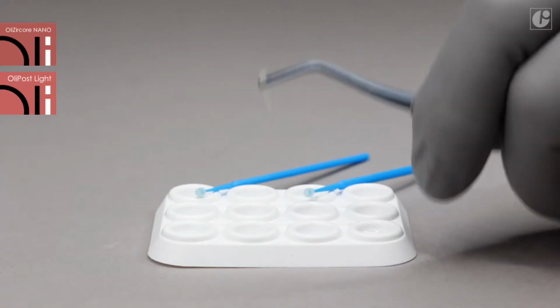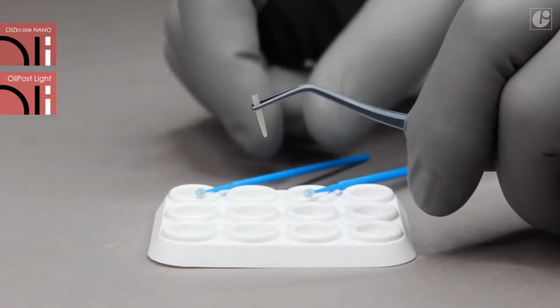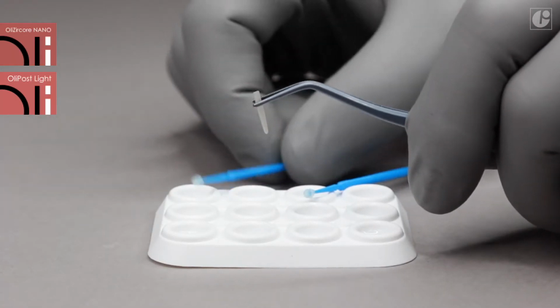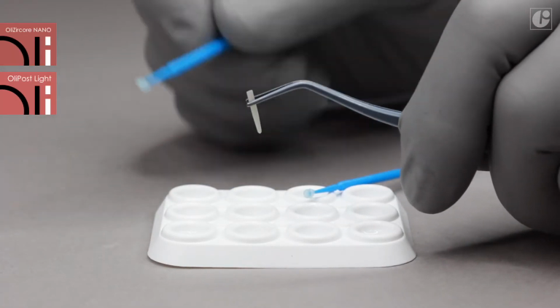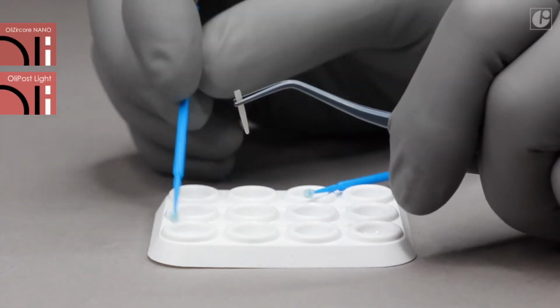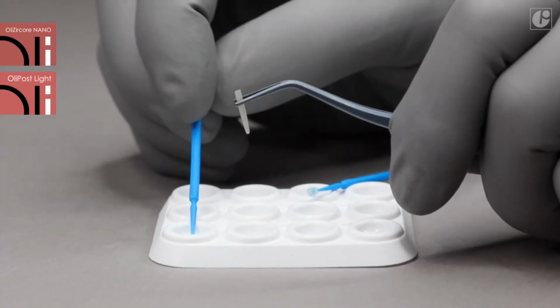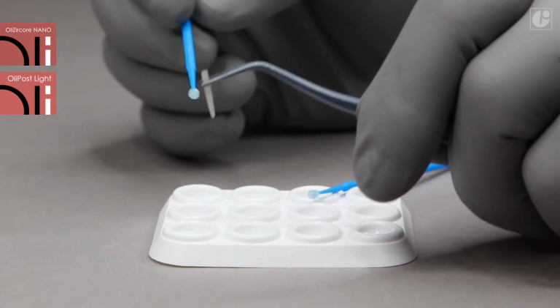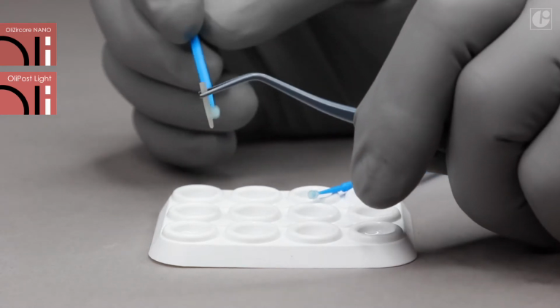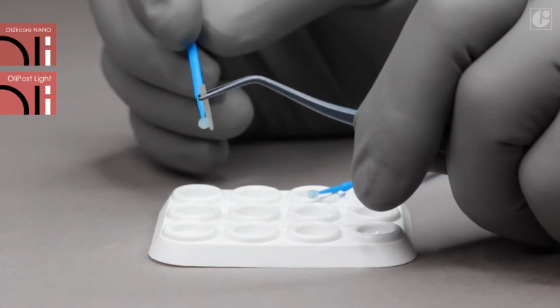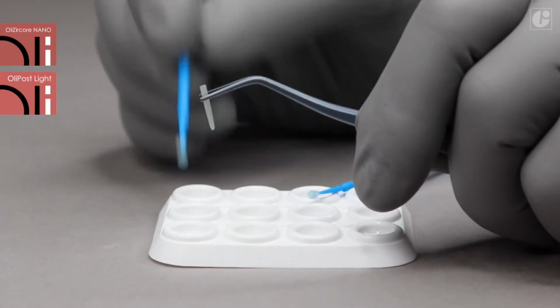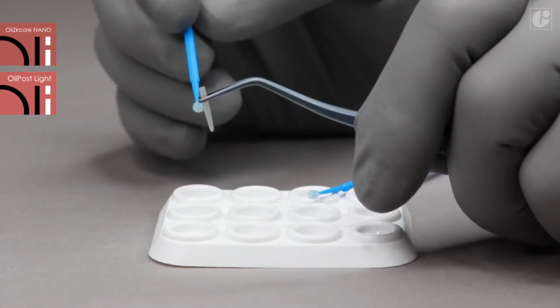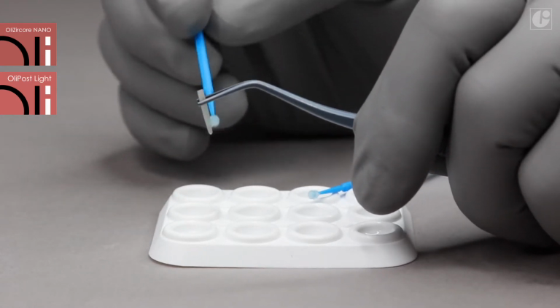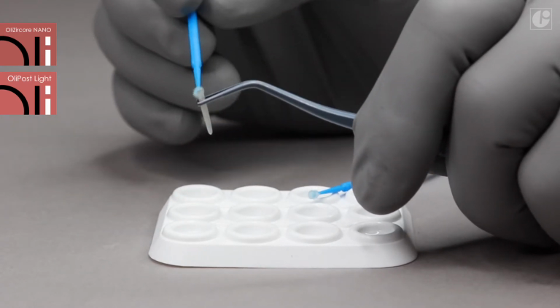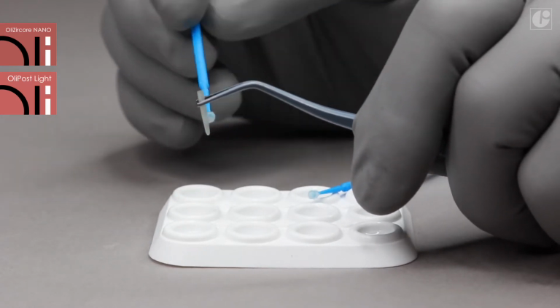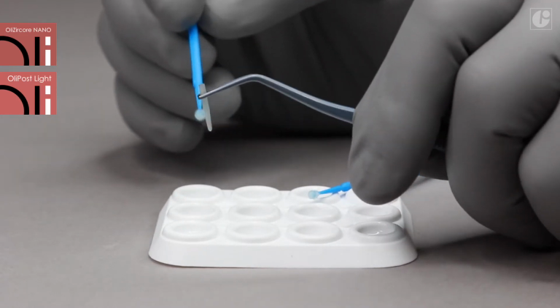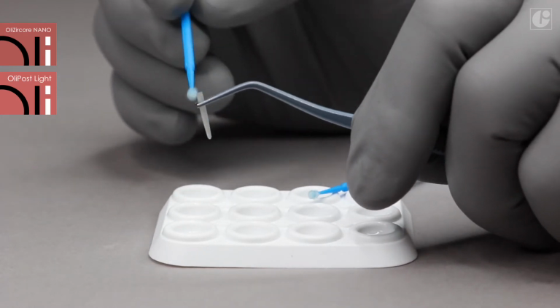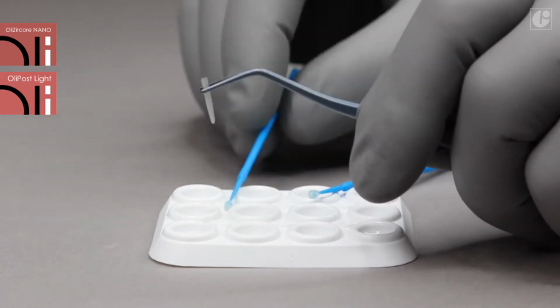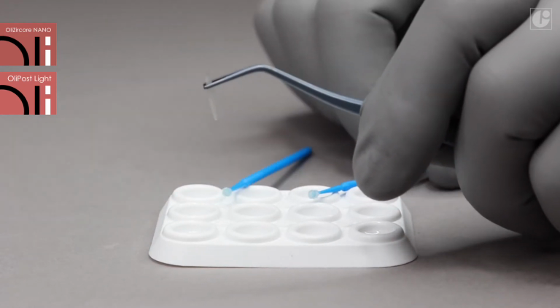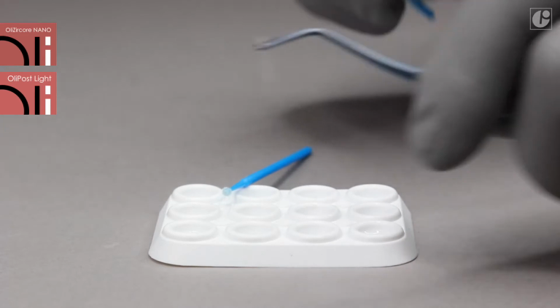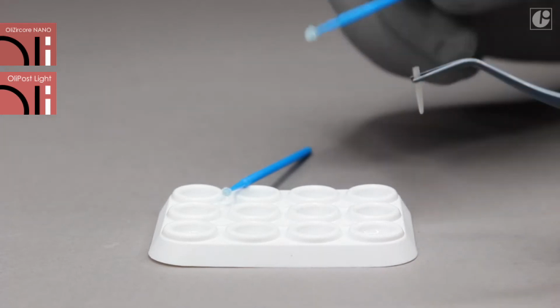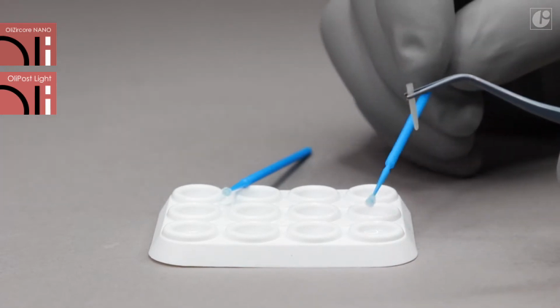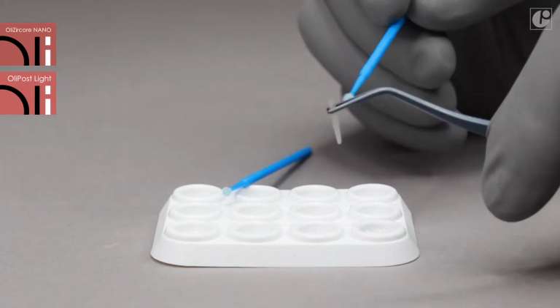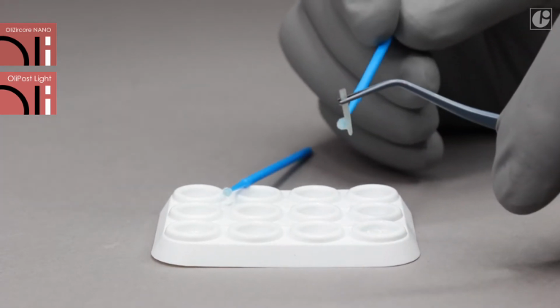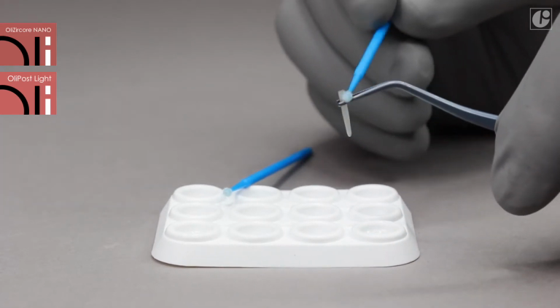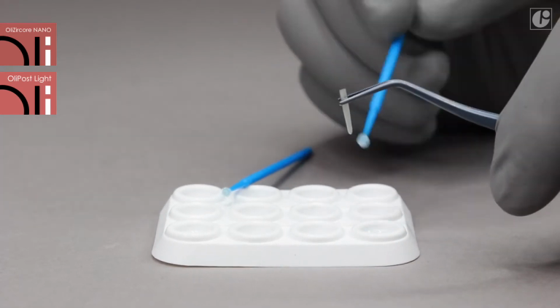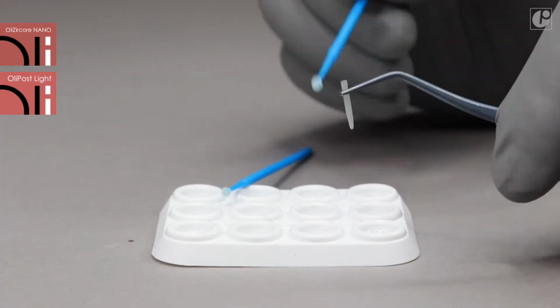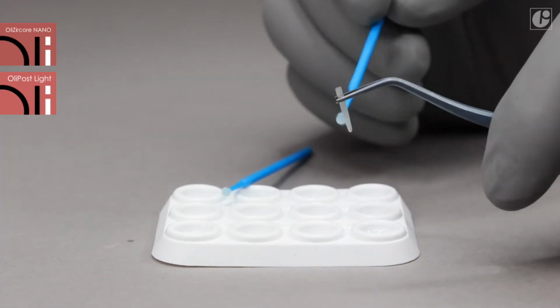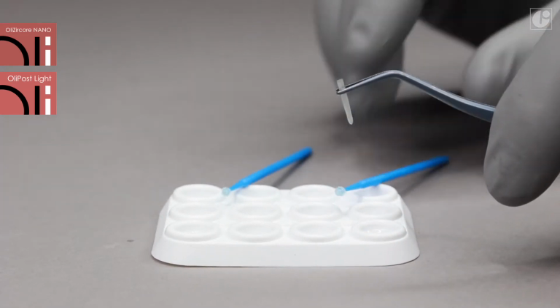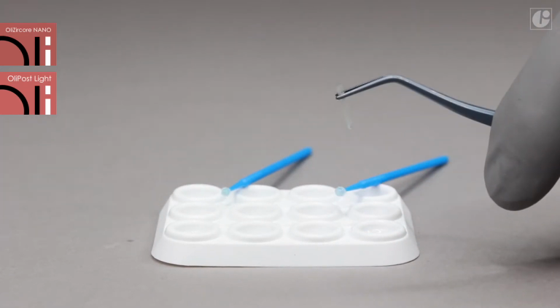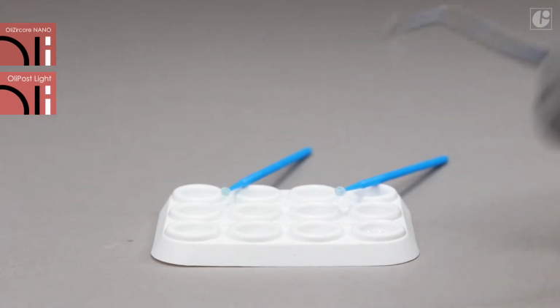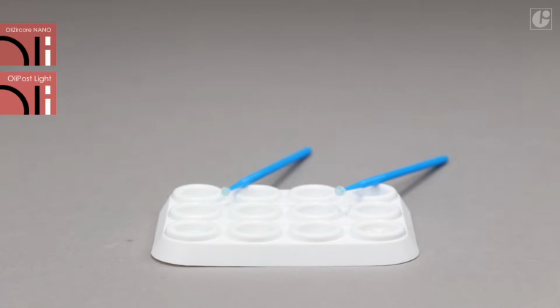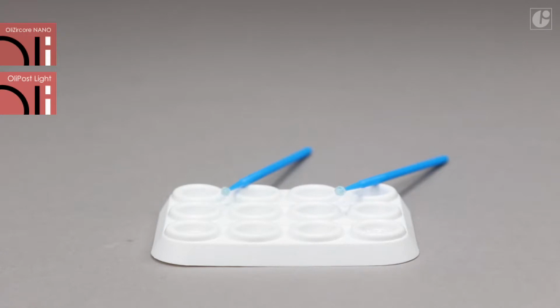OliPost Light posts are pre-silanized; however, in order to keep the highest quality of the procedure, it is recommended to degrease them with alcohol and apply fresh silane. Composite cement adhesion to the post will be improved substantially.